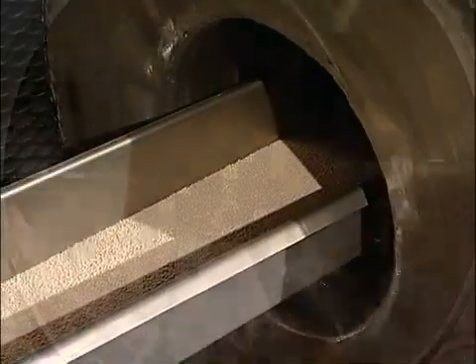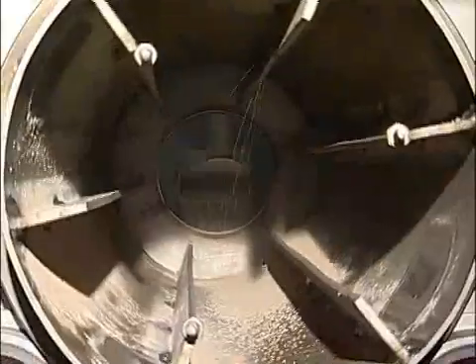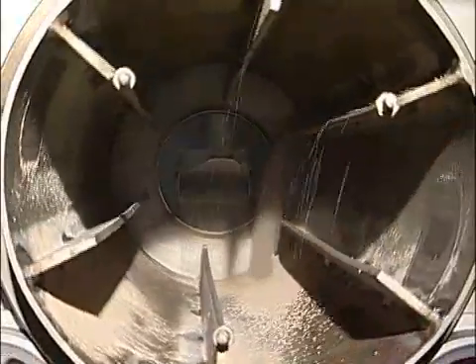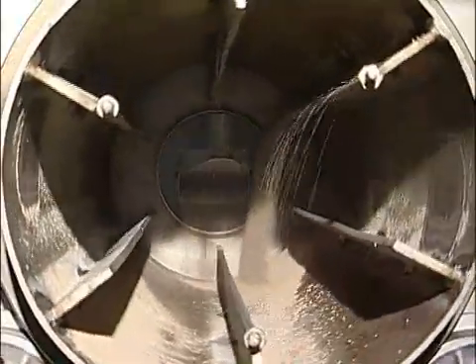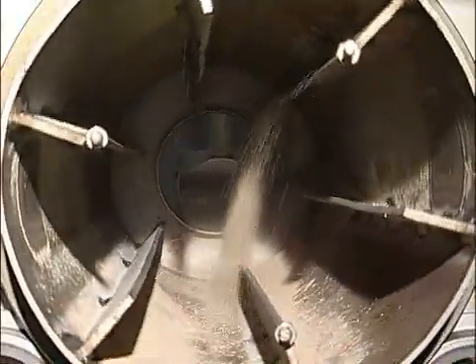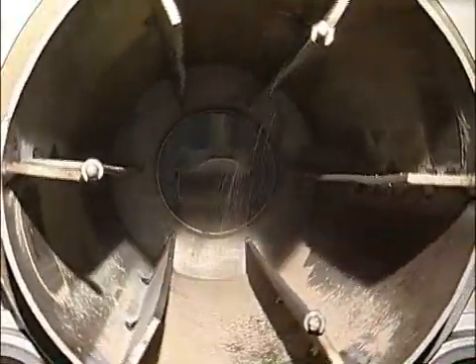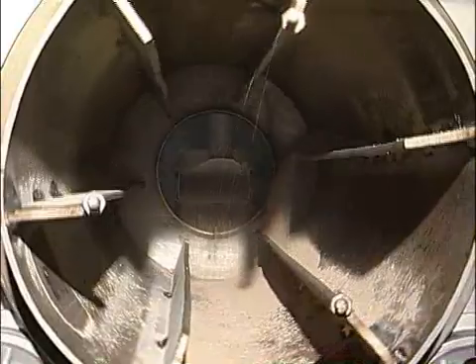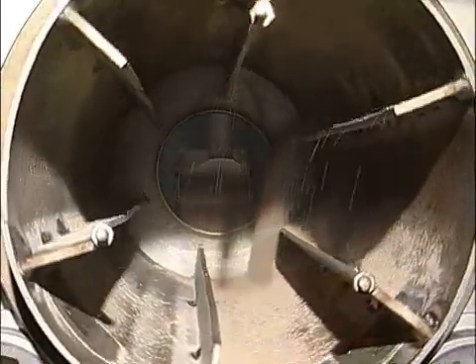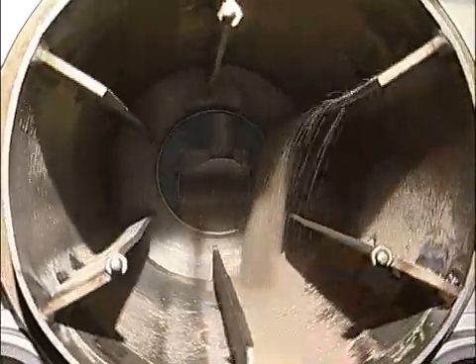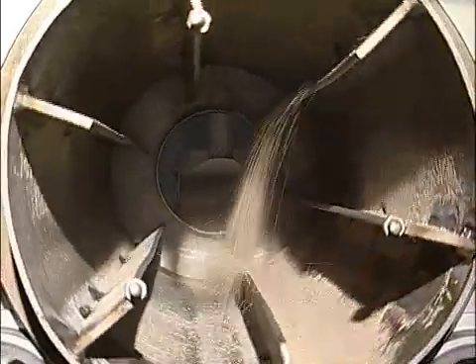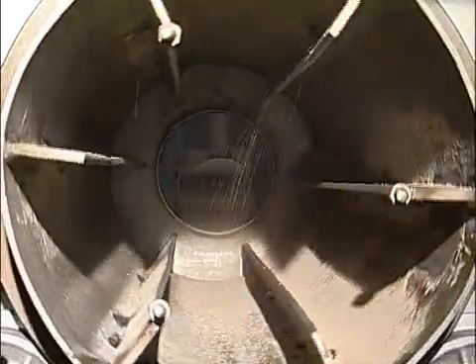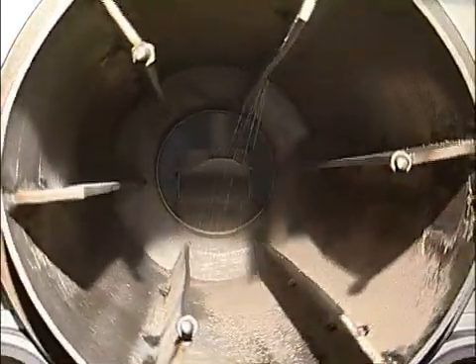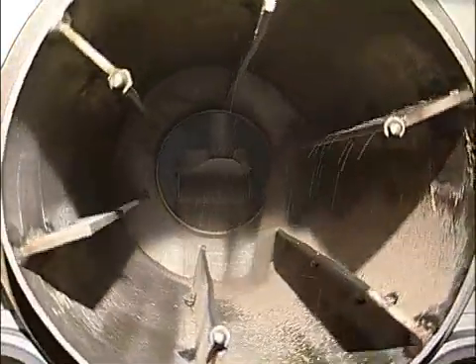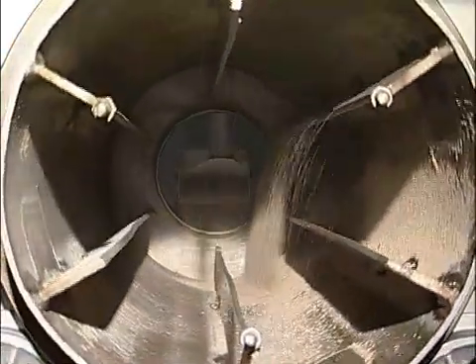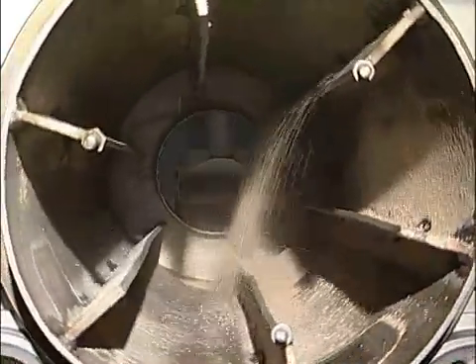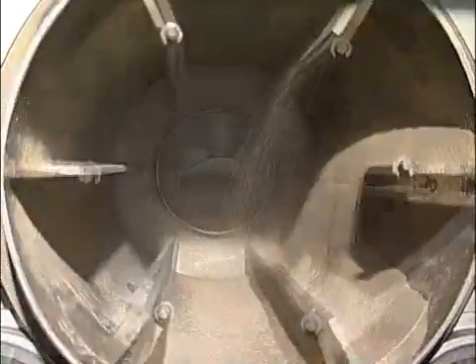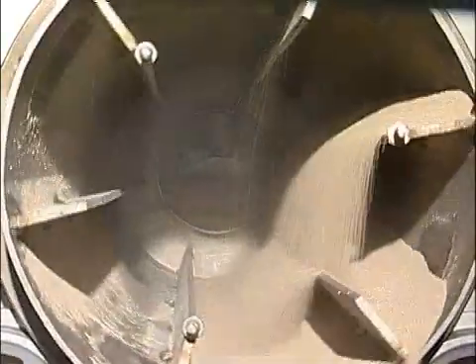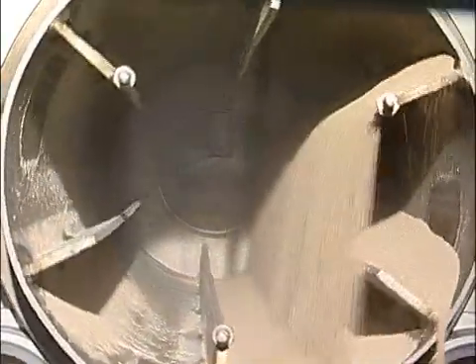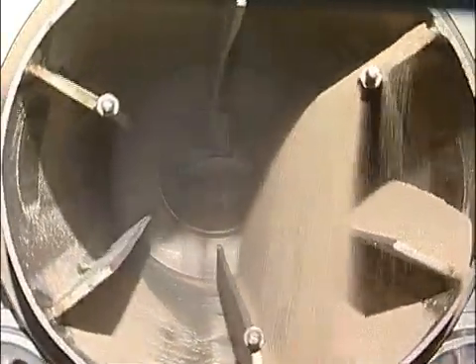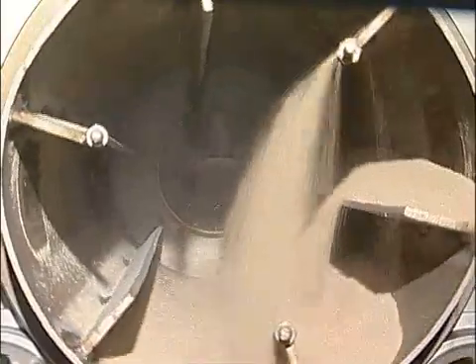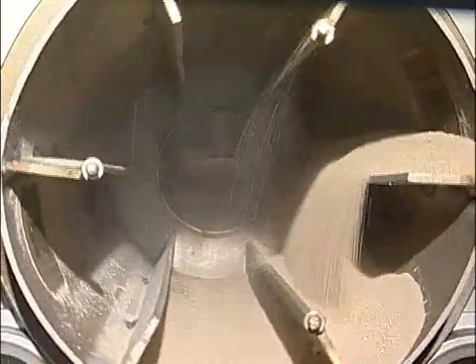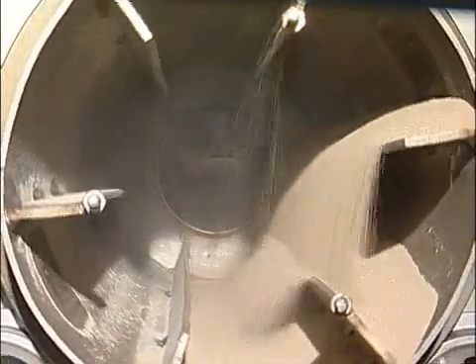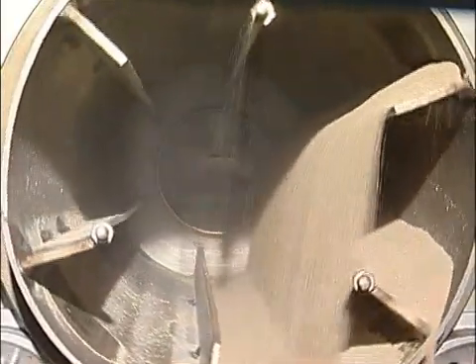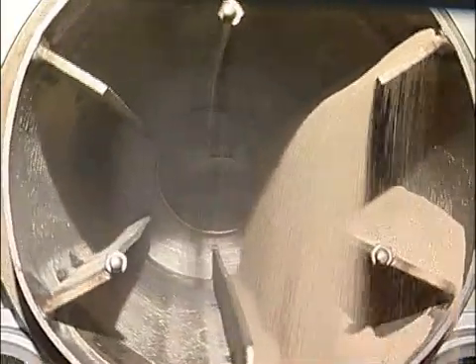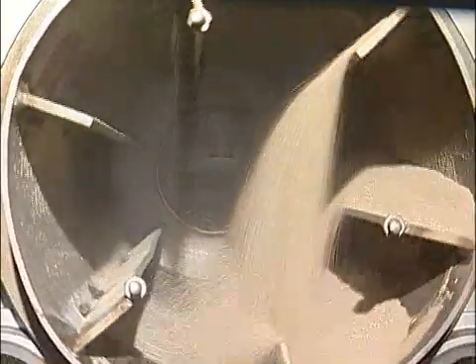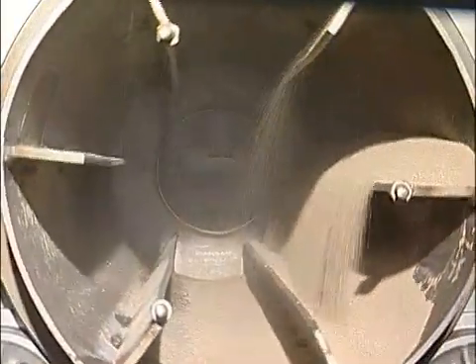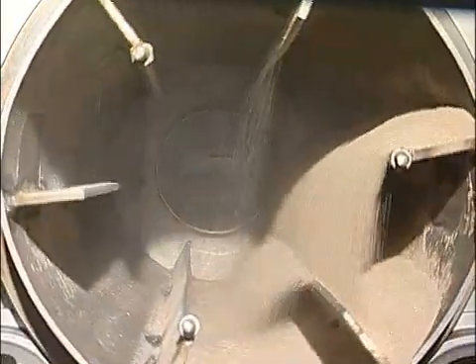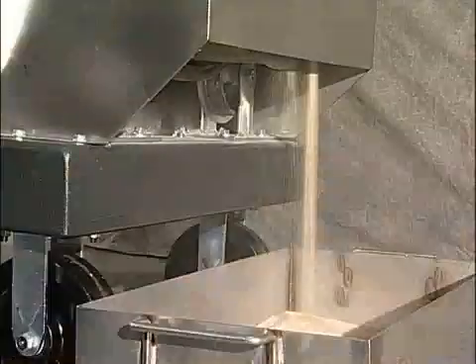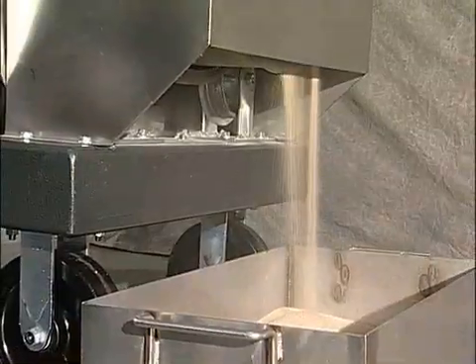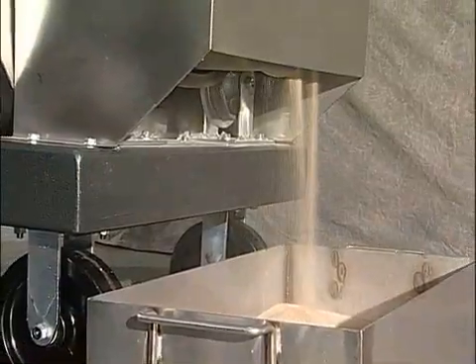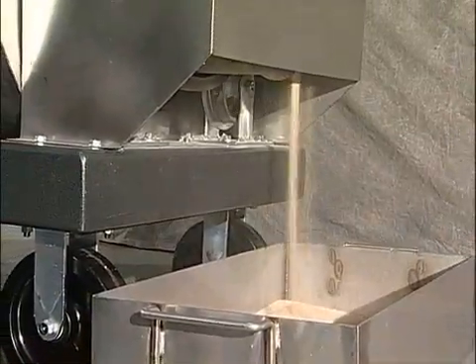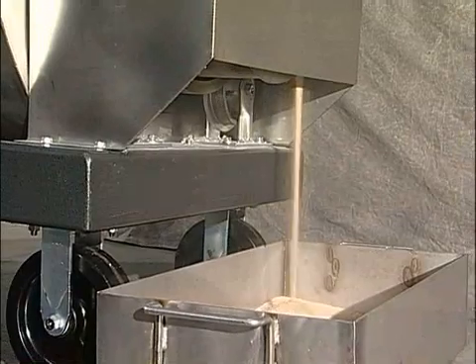As the flux tumbles through the barrel, each grain will contact the hot surface to be heated and dried. It typically takes about 10 minutes for the flux to traverse the entire distance of the barrel and exit into the stainless steel pans.